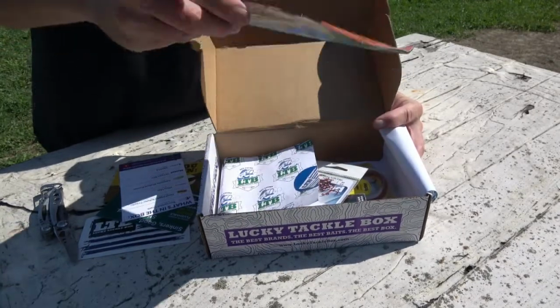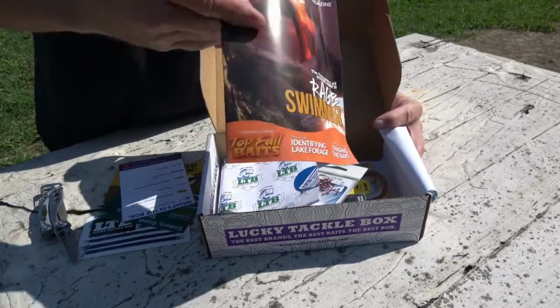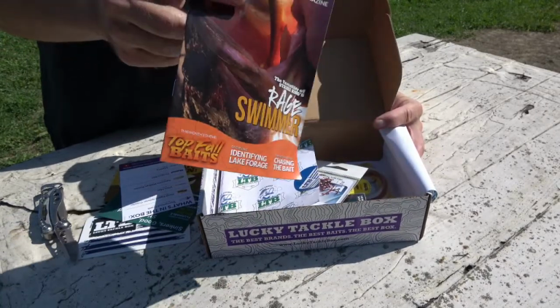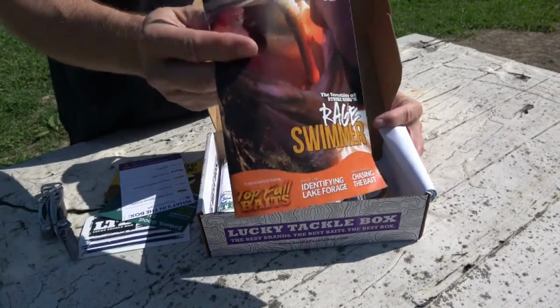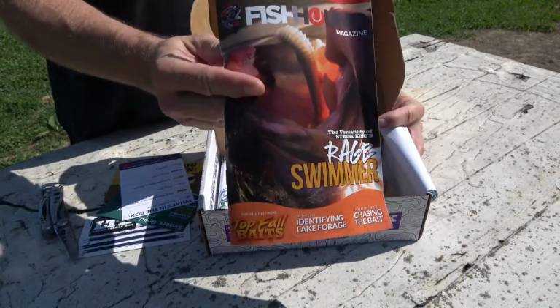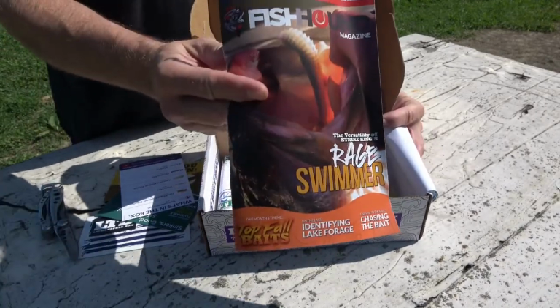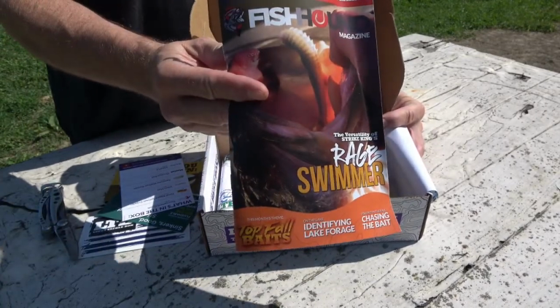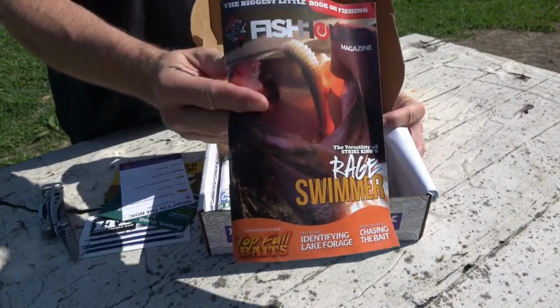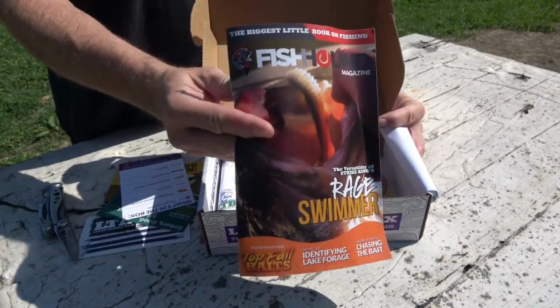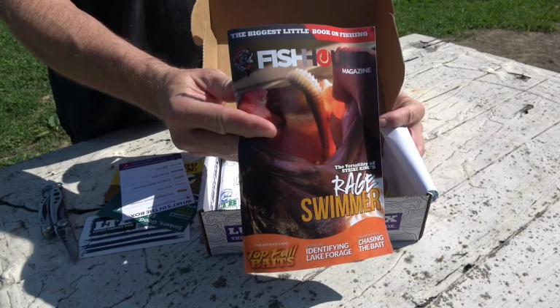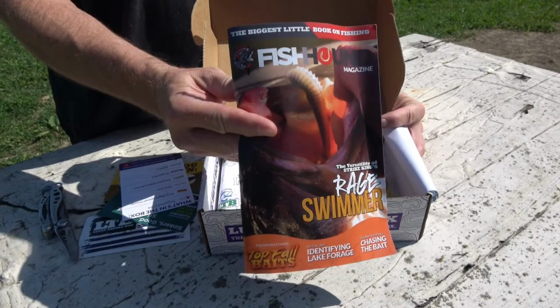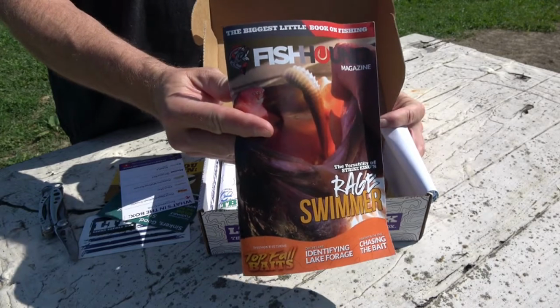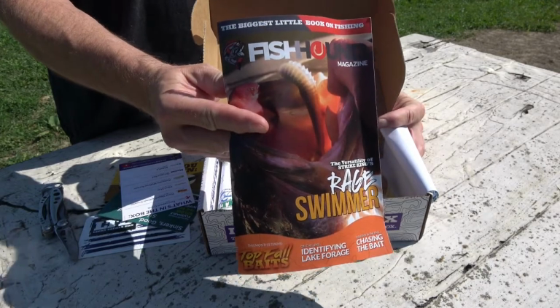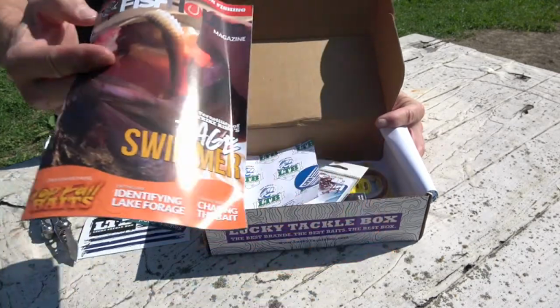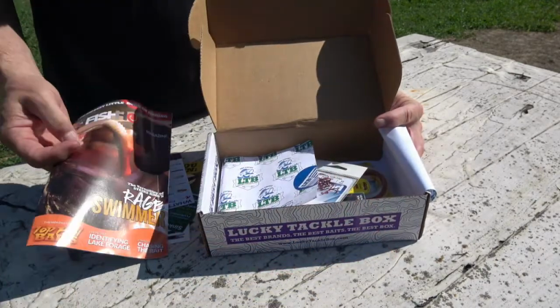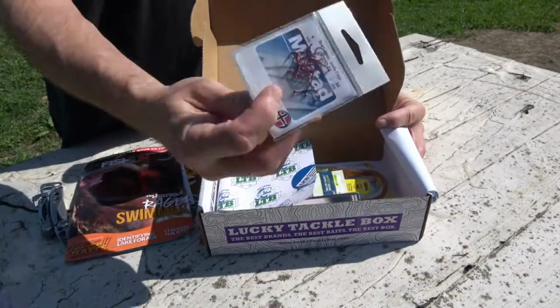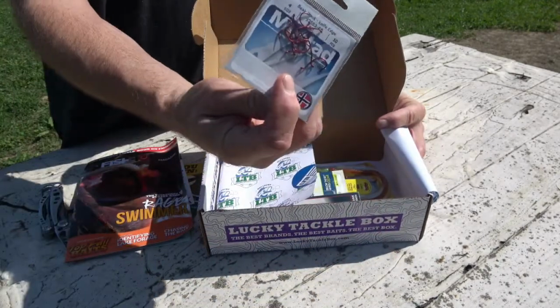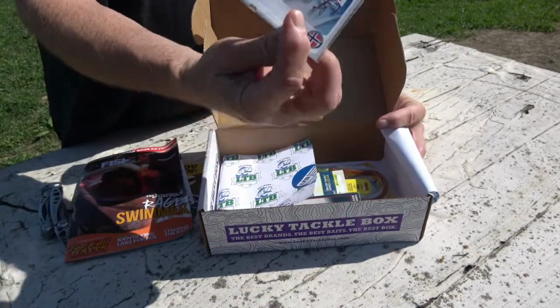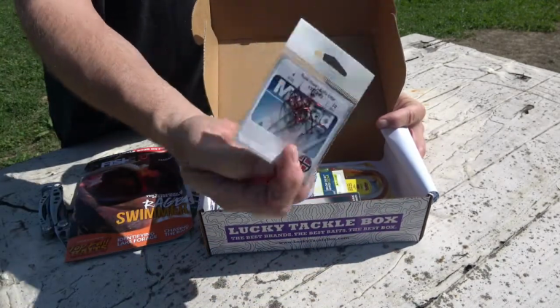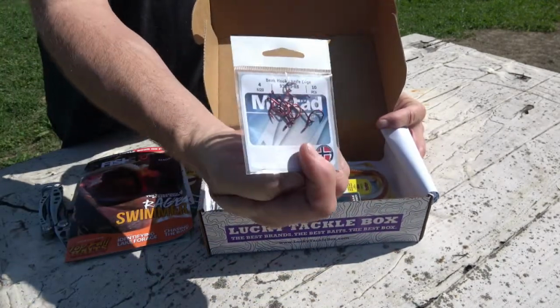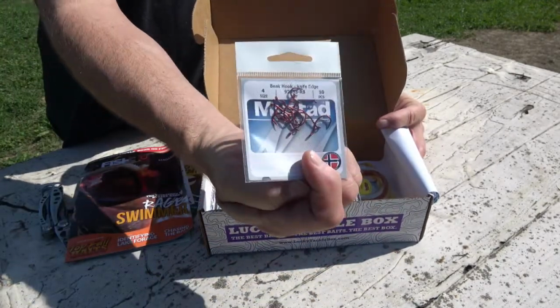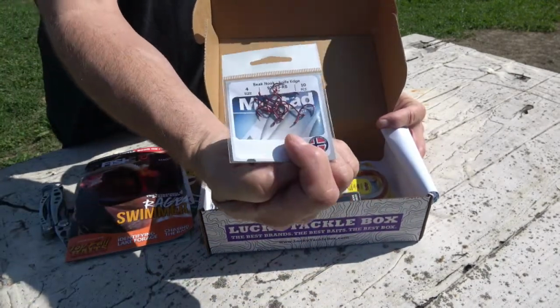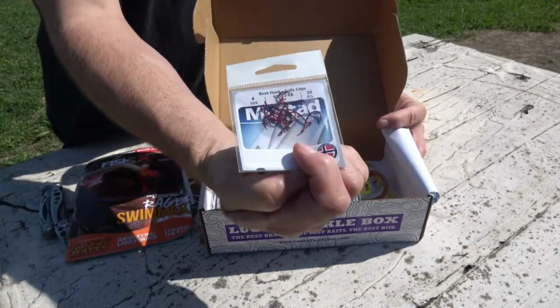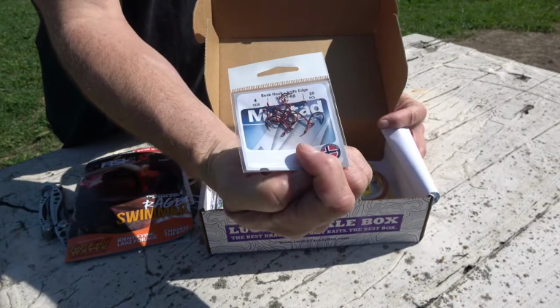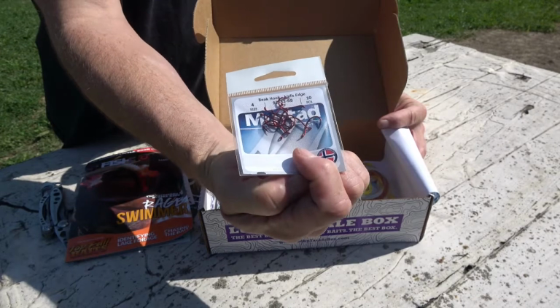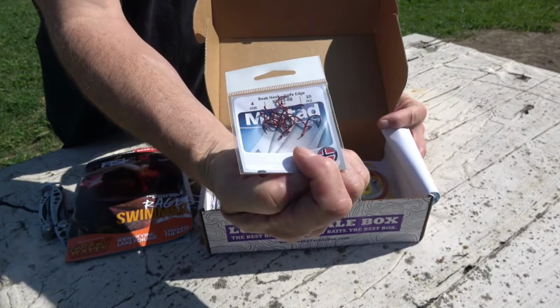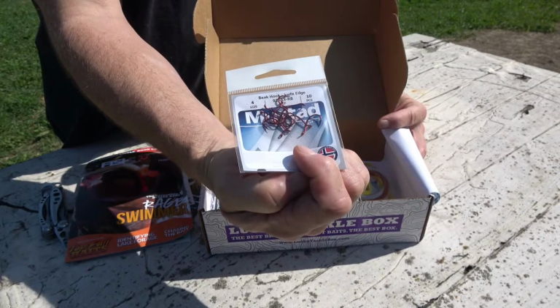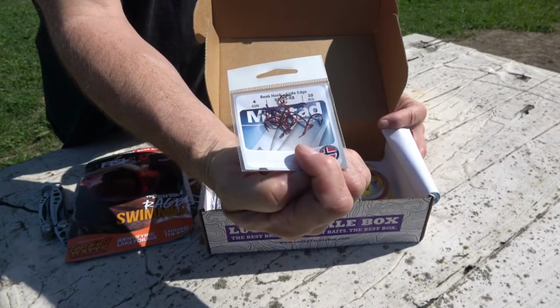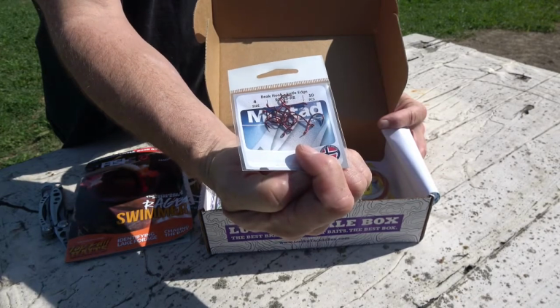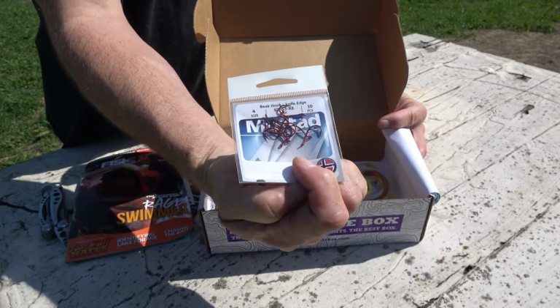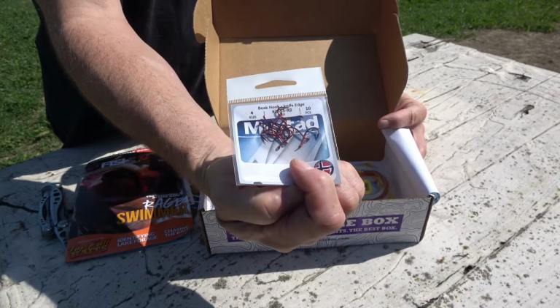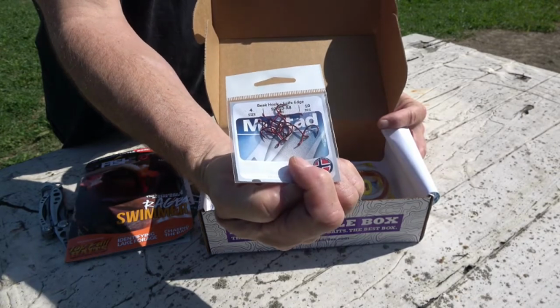We have their monthly publication in there with some reading material. There are the Mustad hooks, and those are exactly the right size for walleye — they are size 4.